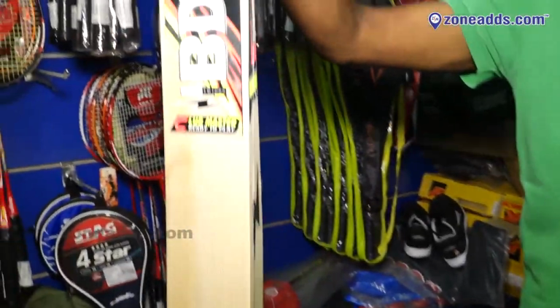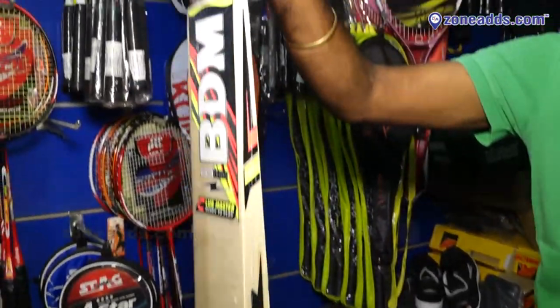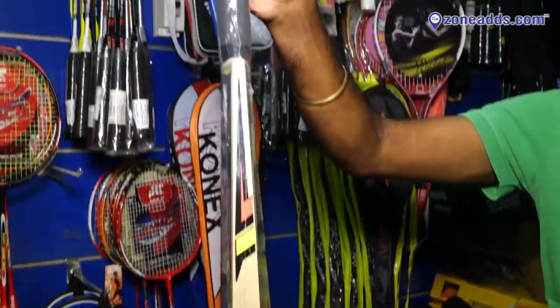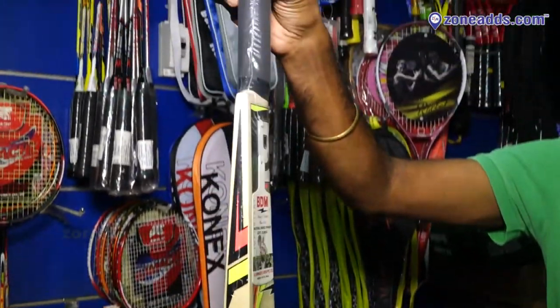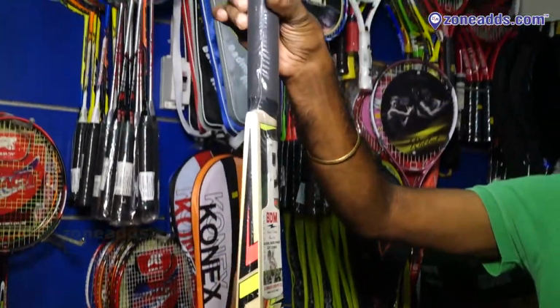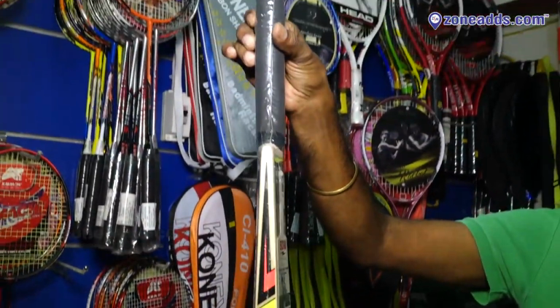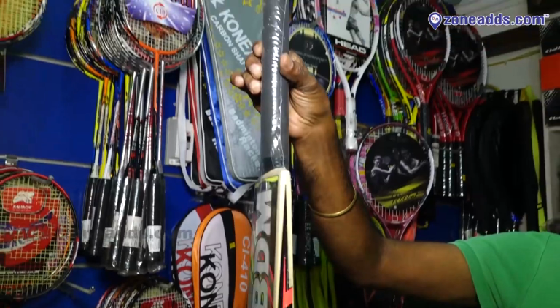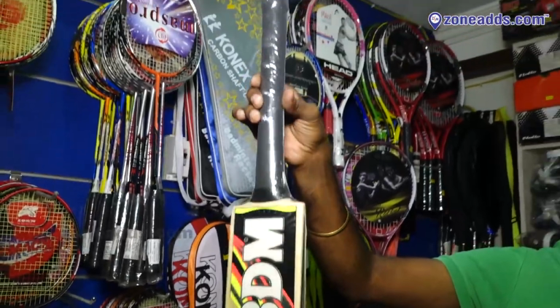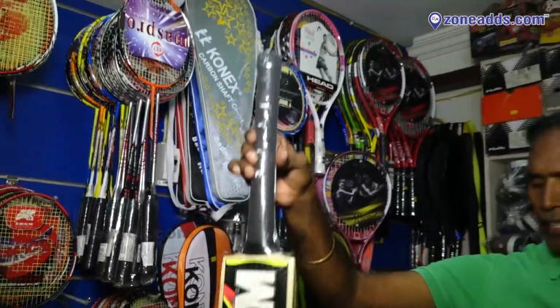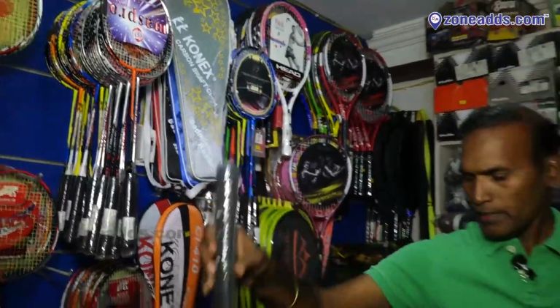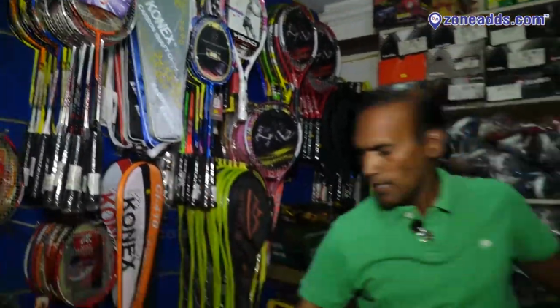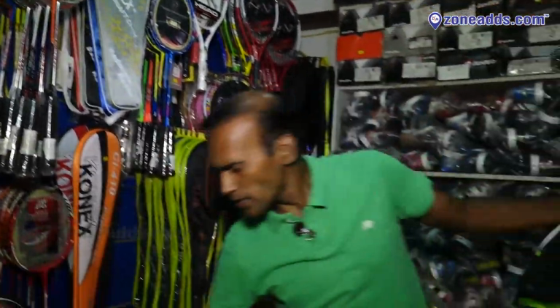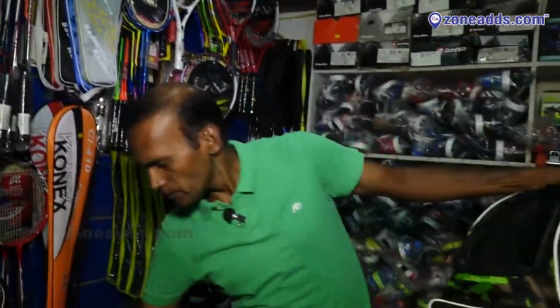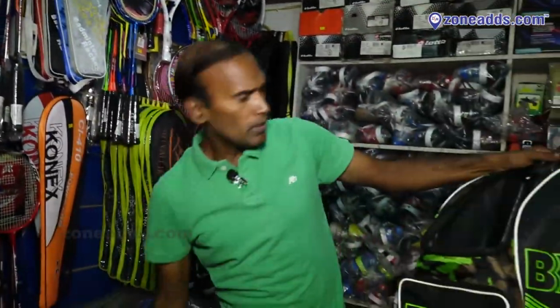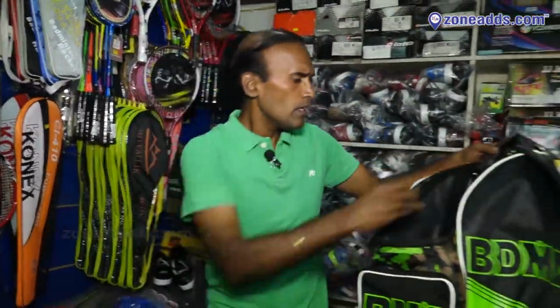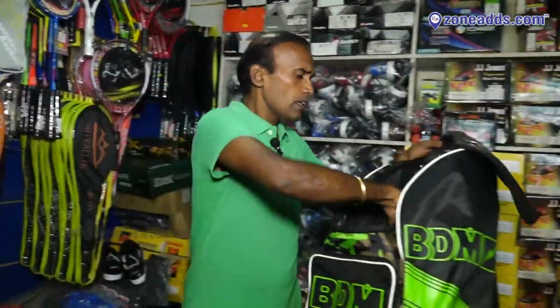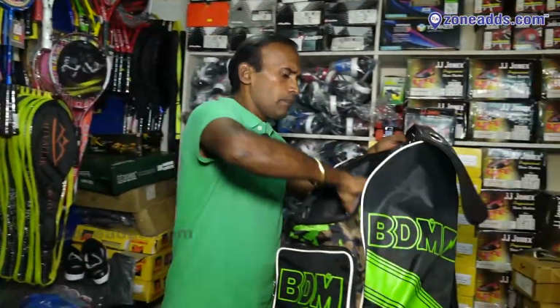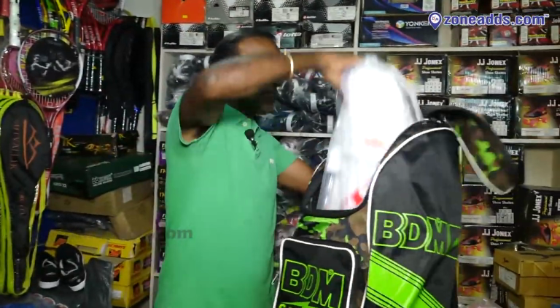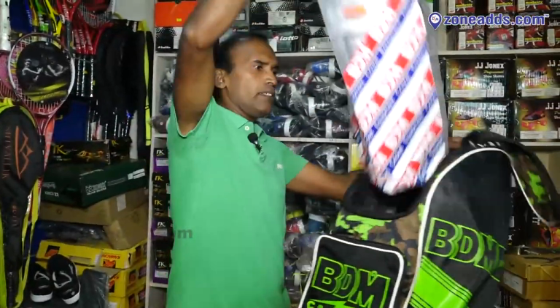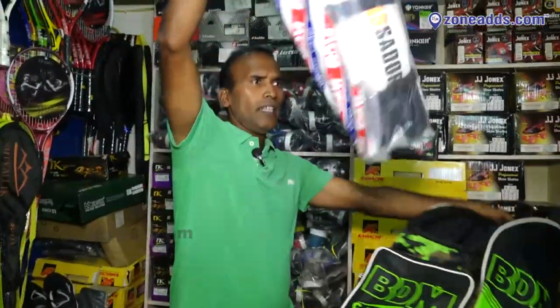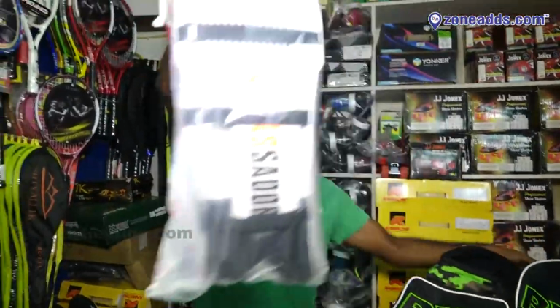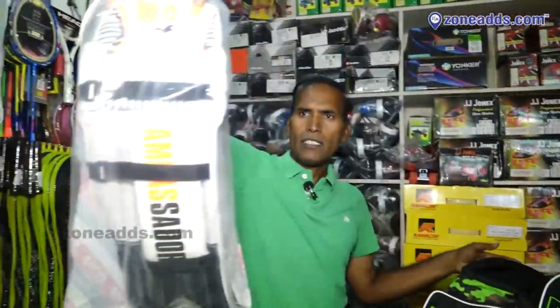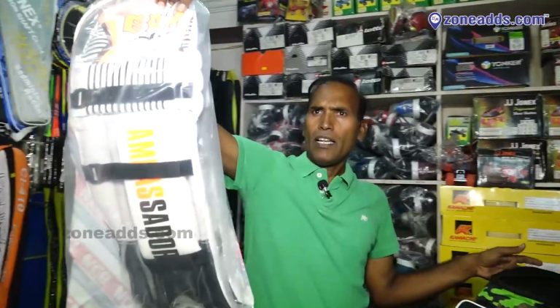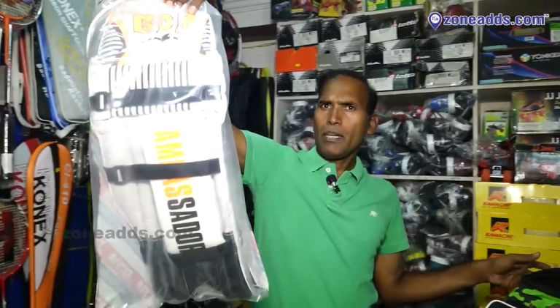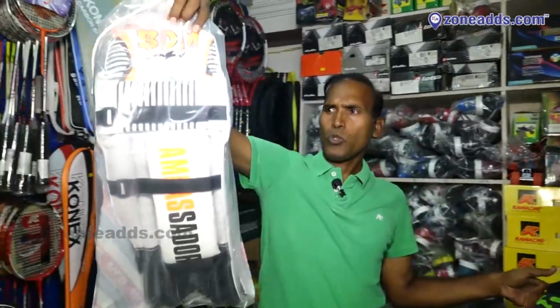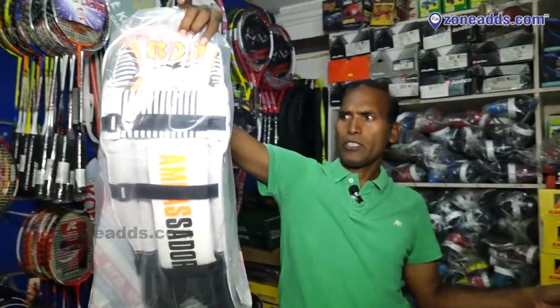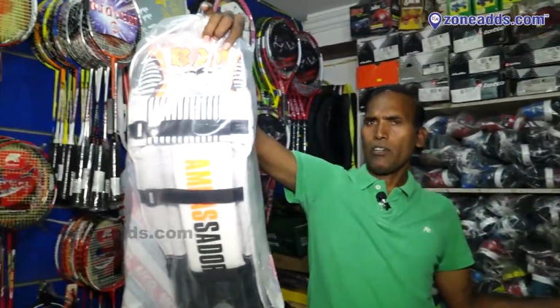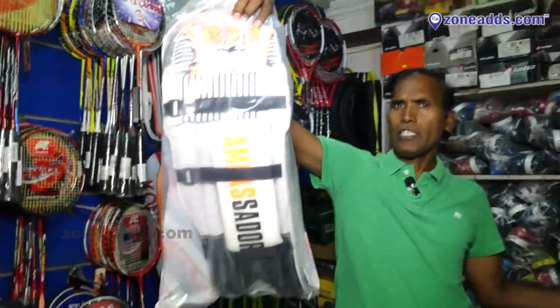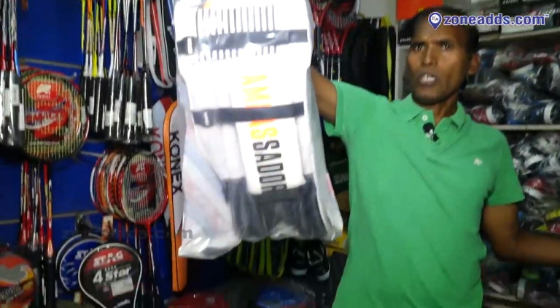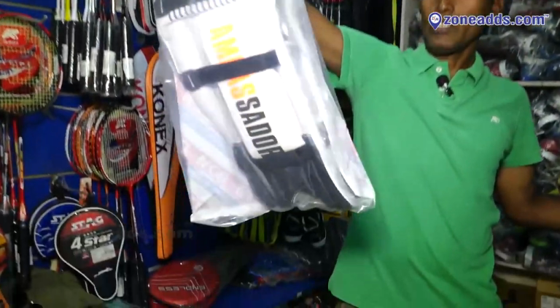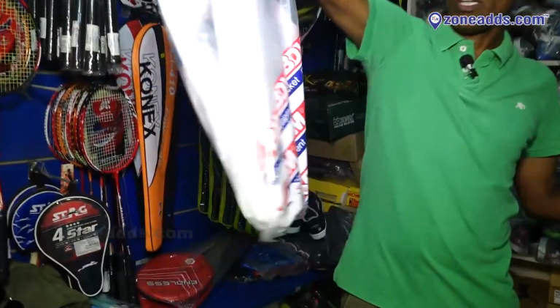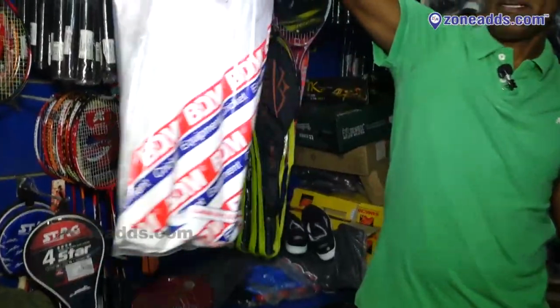This is a total kit. This is a bat. Next, pads — leg pads. Two leg pads: right and left. Total BDM.